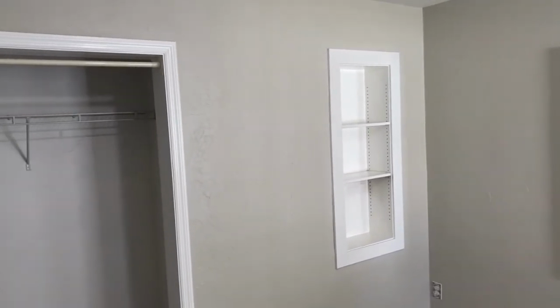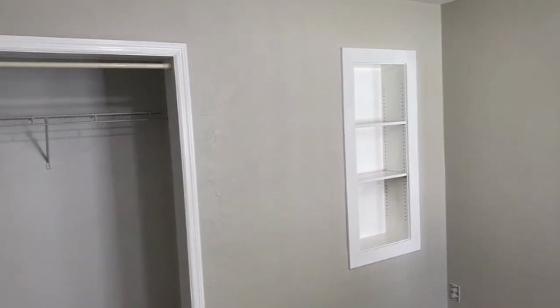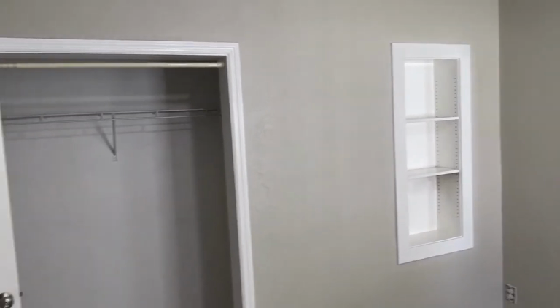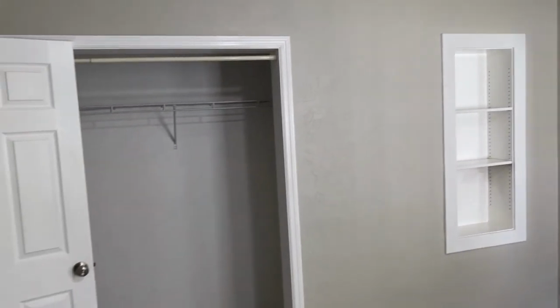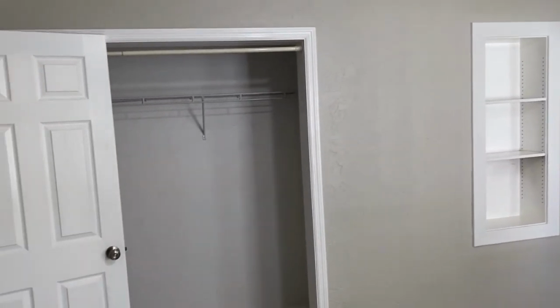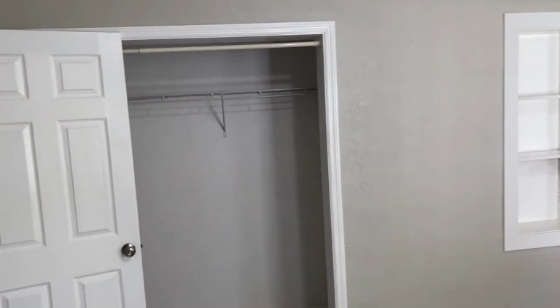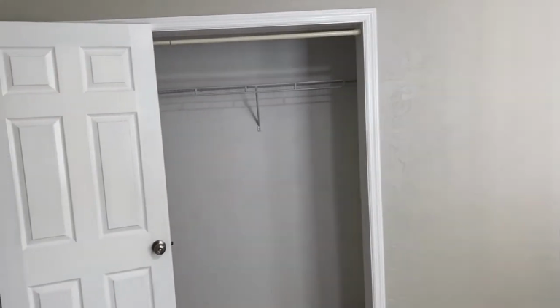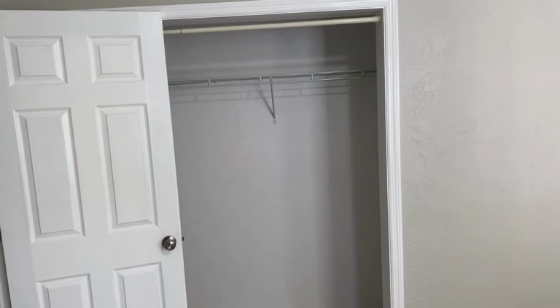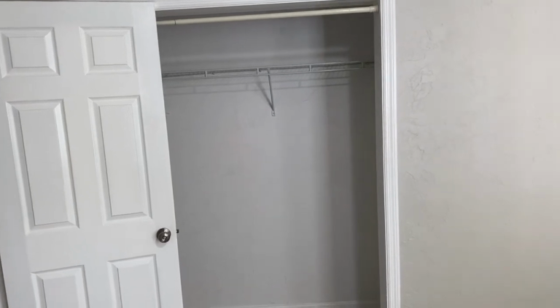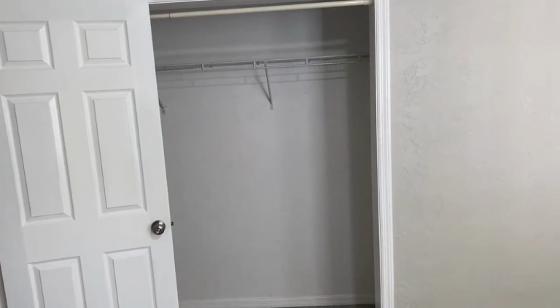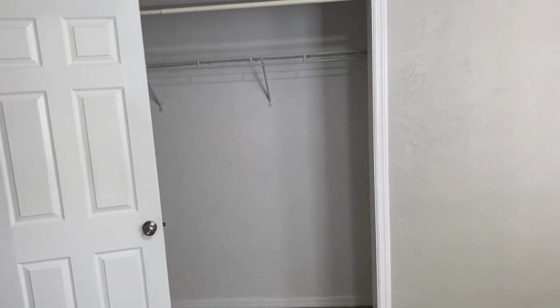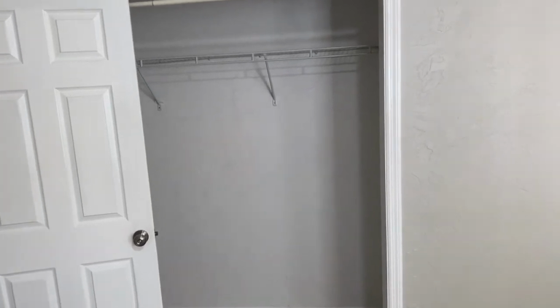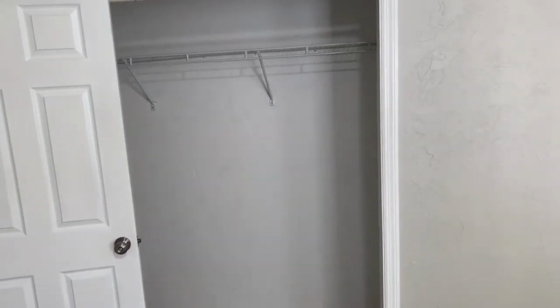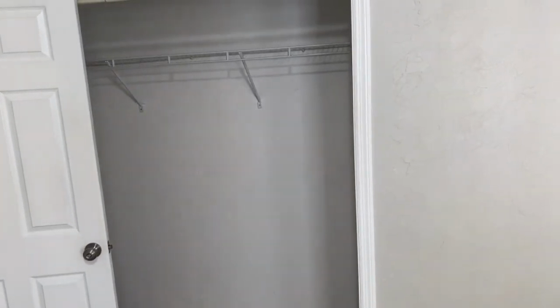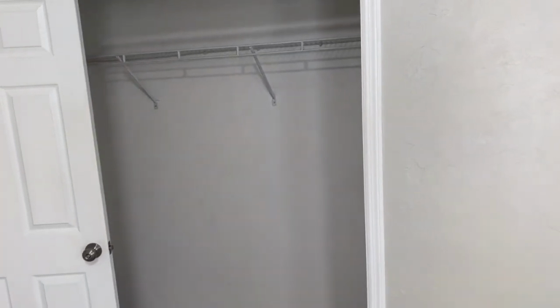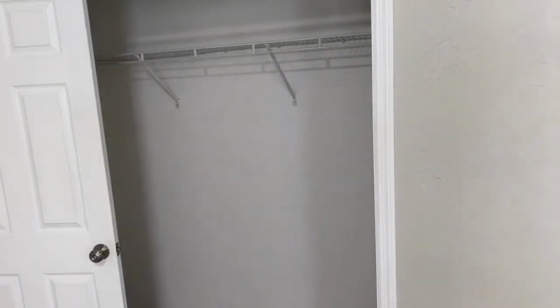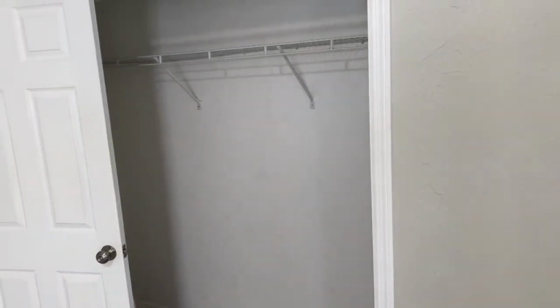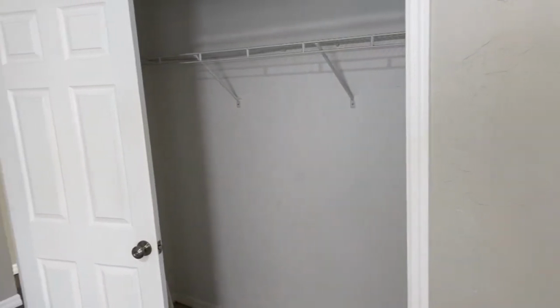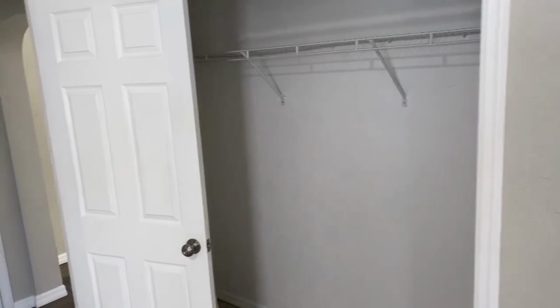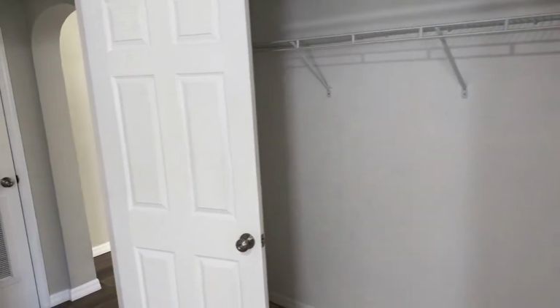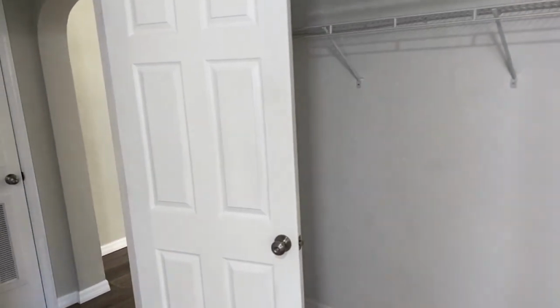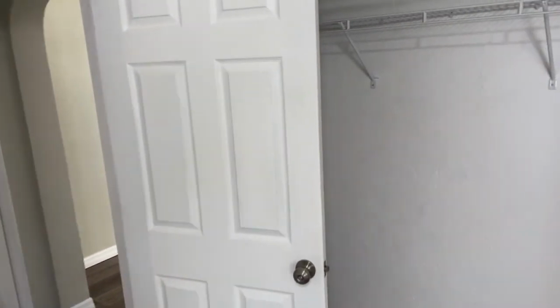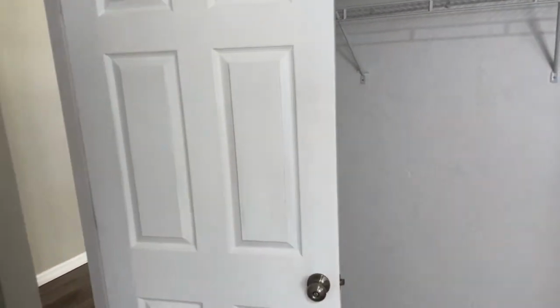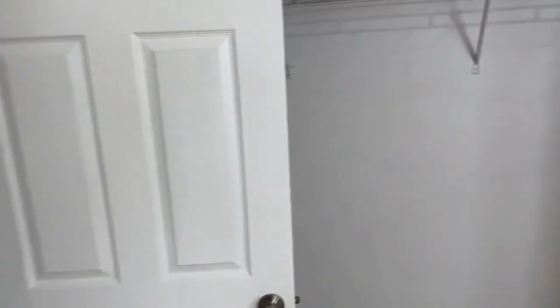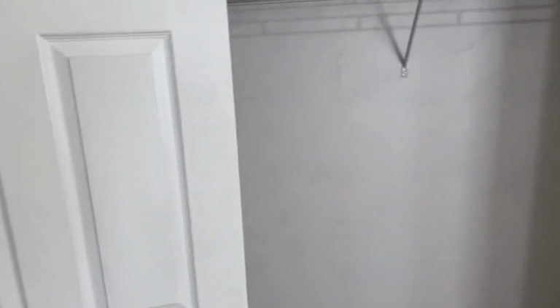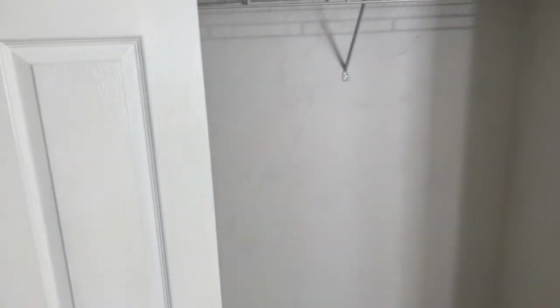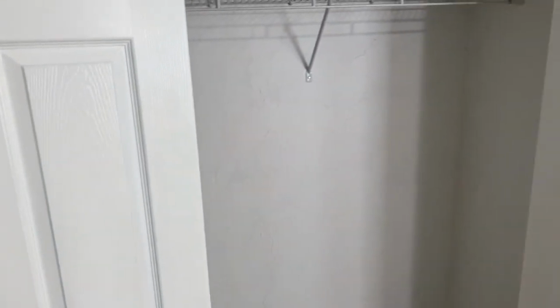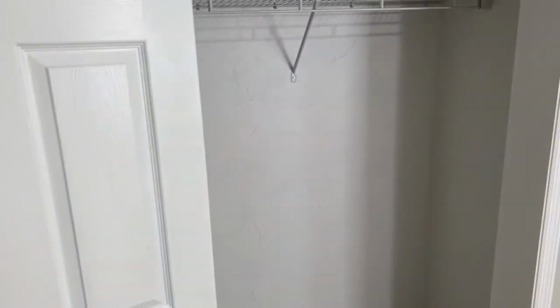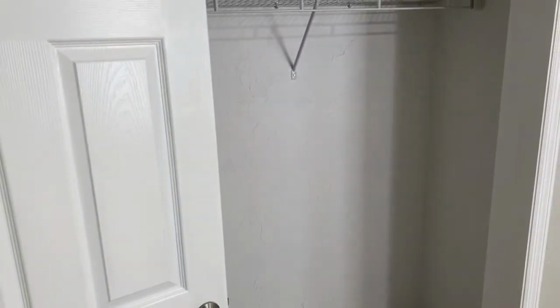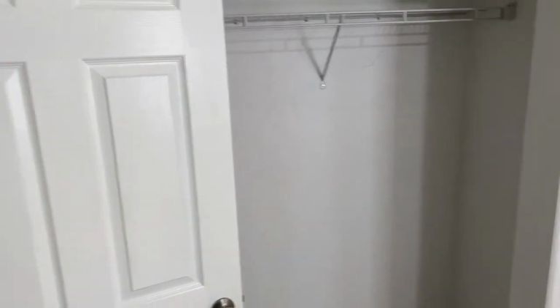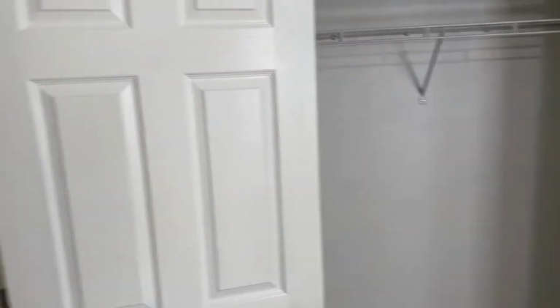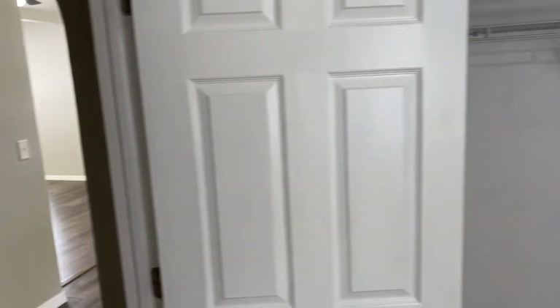The only drawback here is that you've got relatively small closet space. This is your closet, and as you can see it's just a standard sized closet.